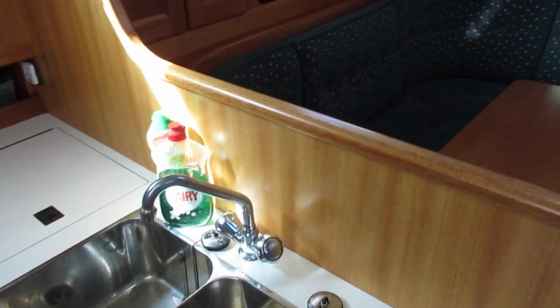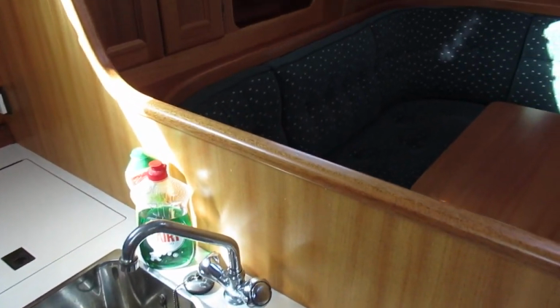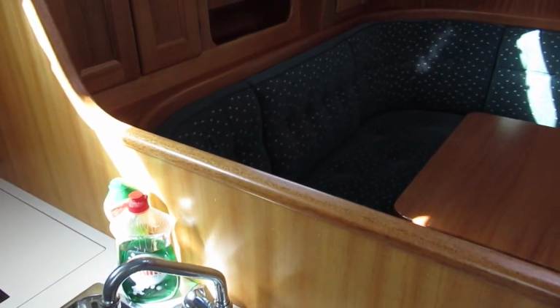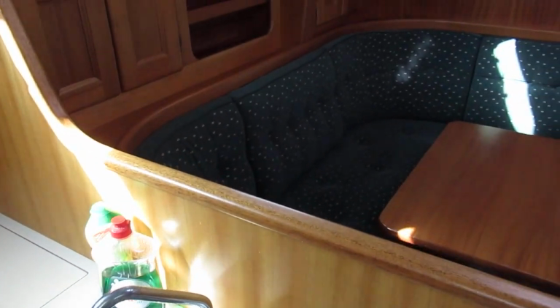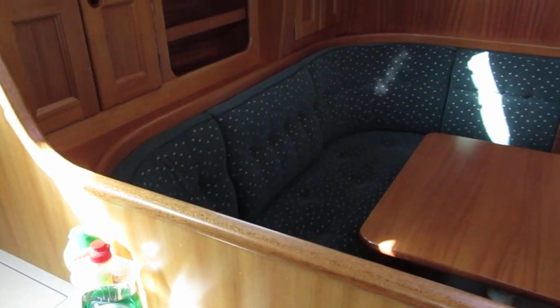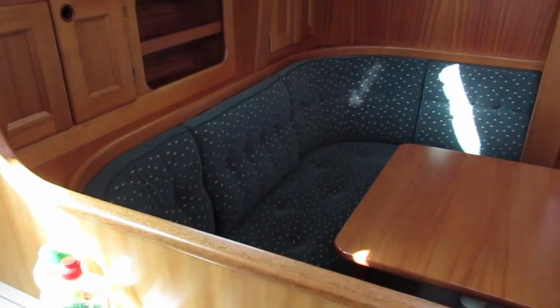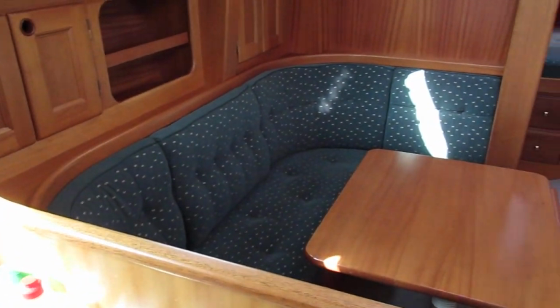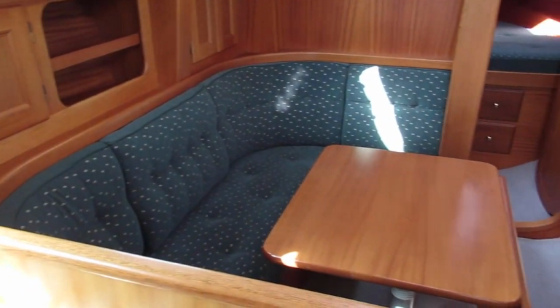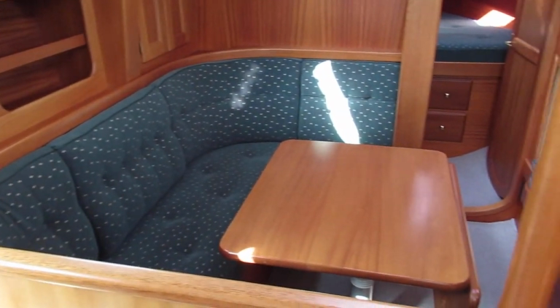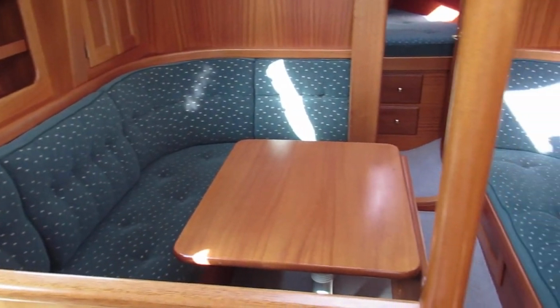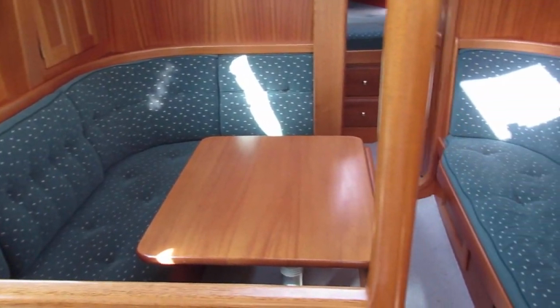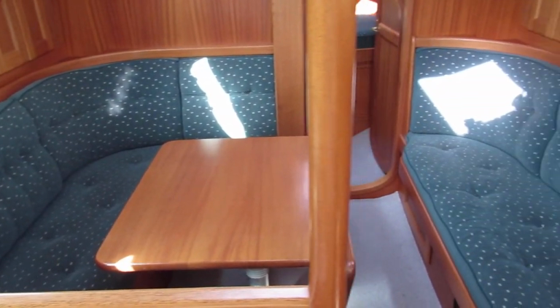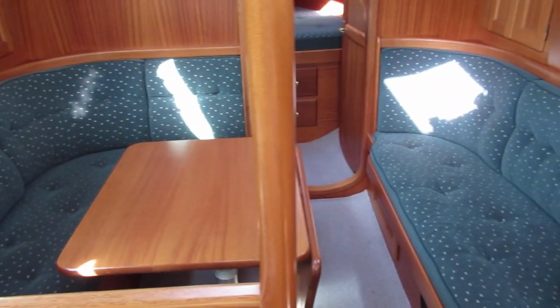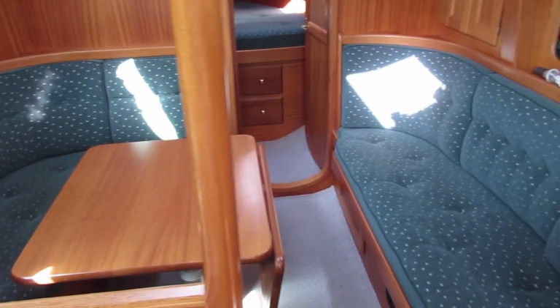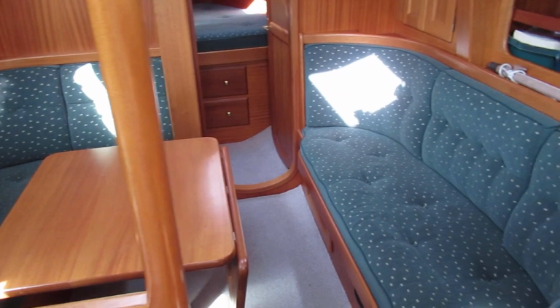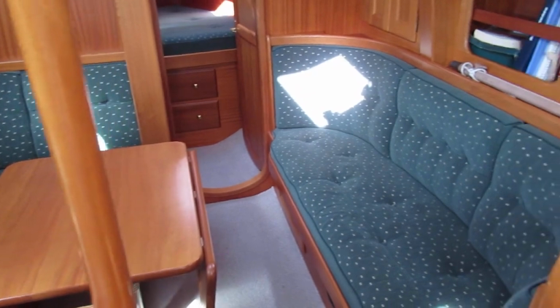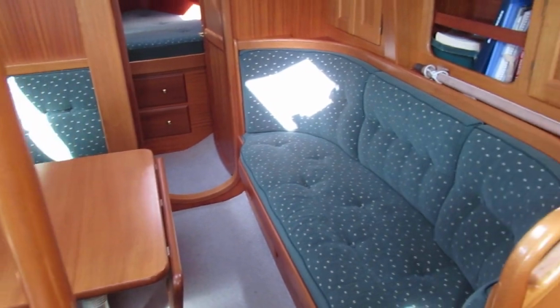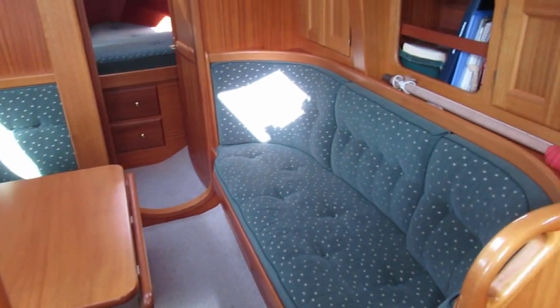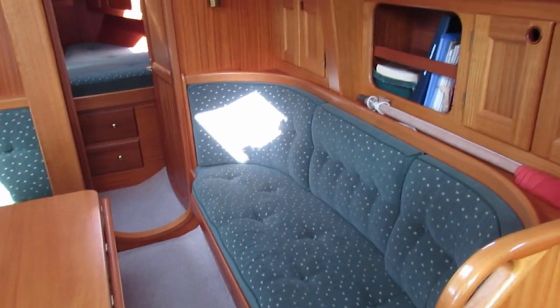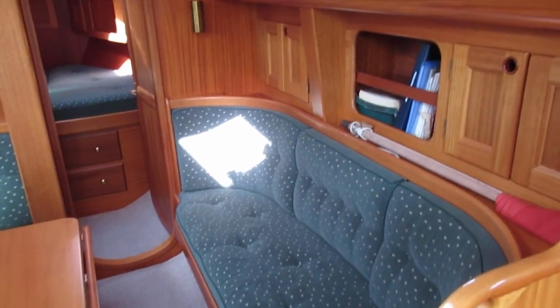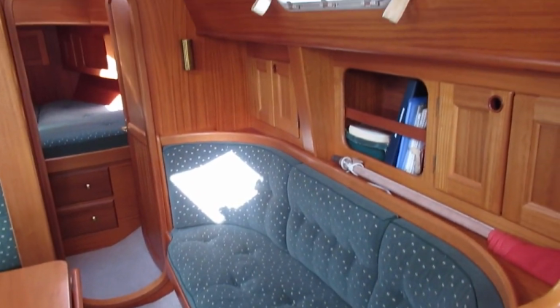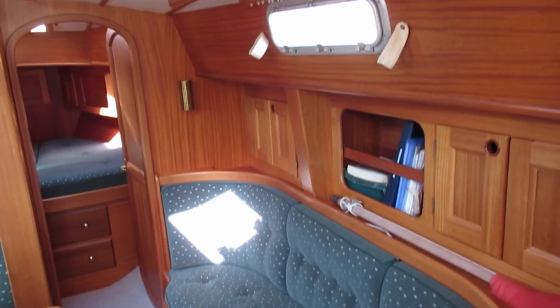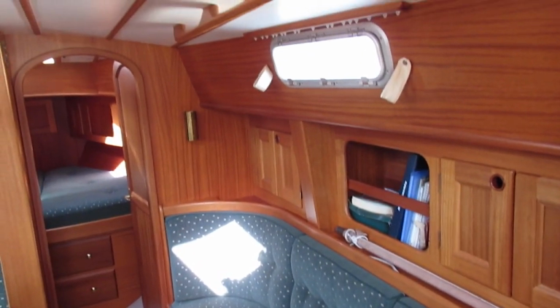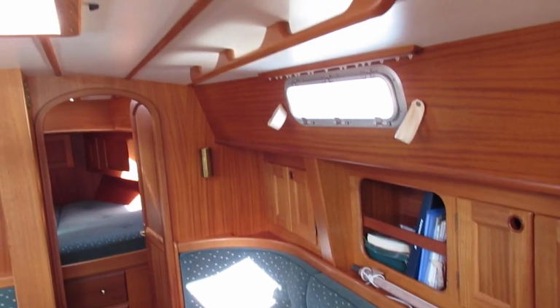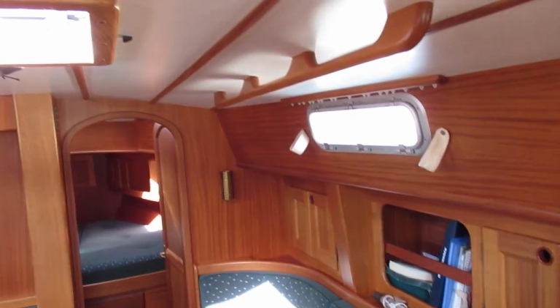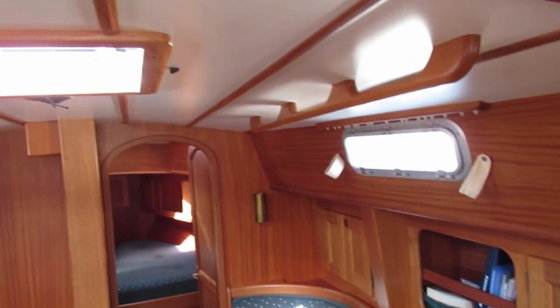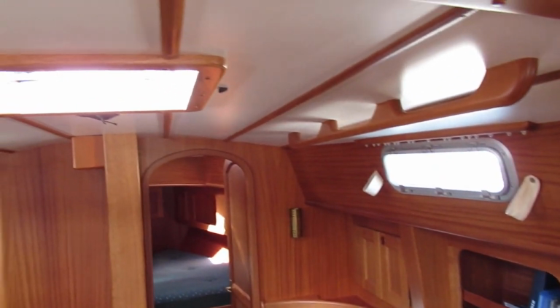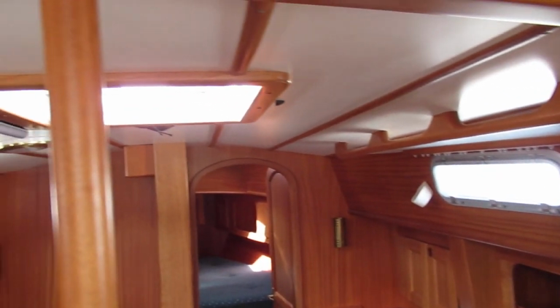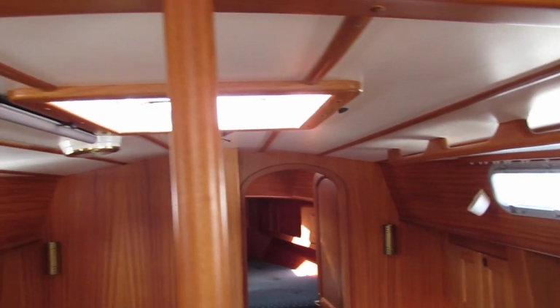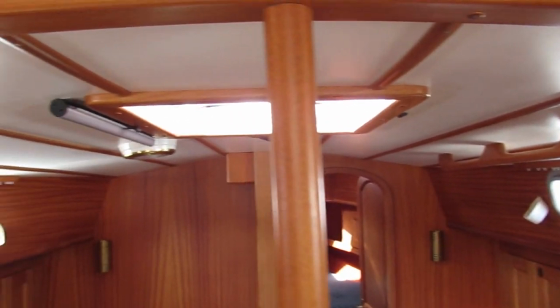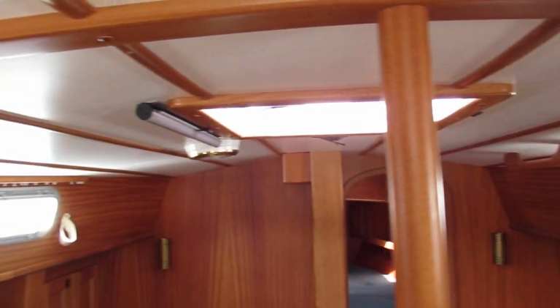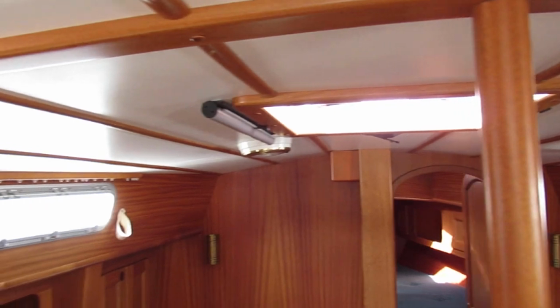We've got a lovely saloon on this vessel. We've got carpets and curtains, and lovely headlinings as well.